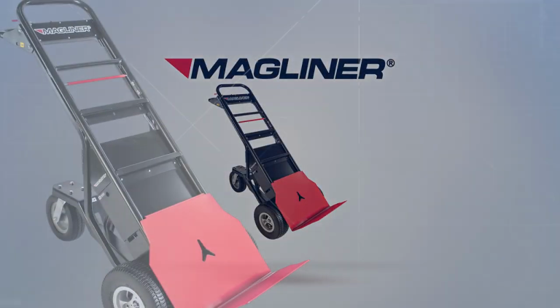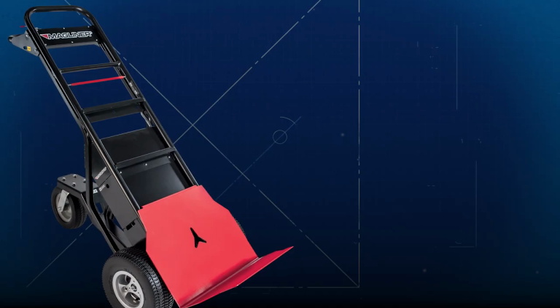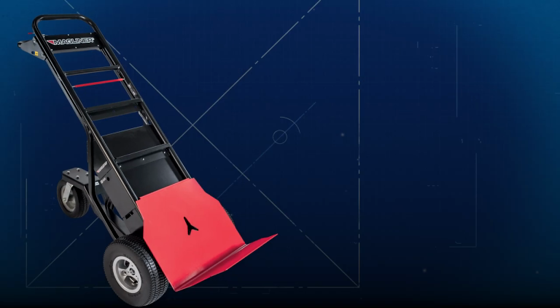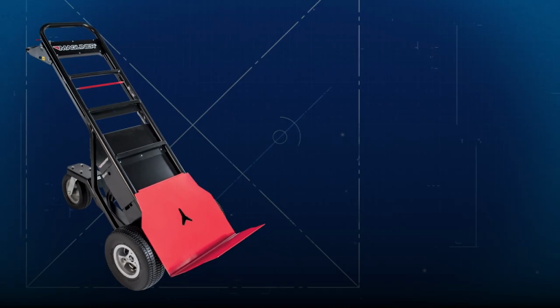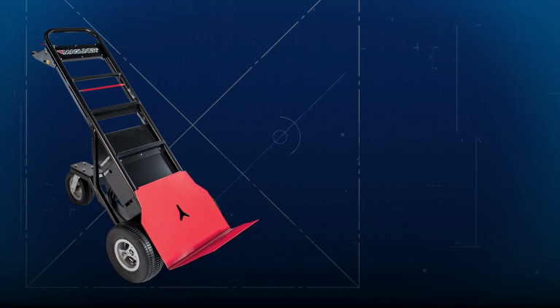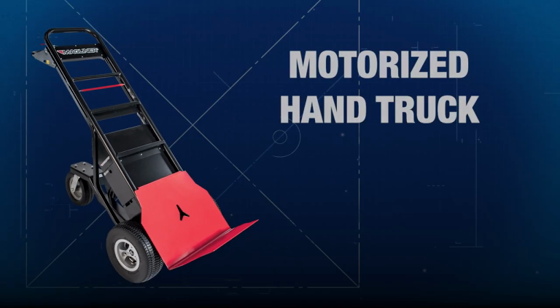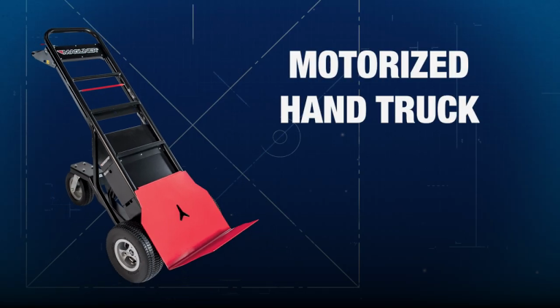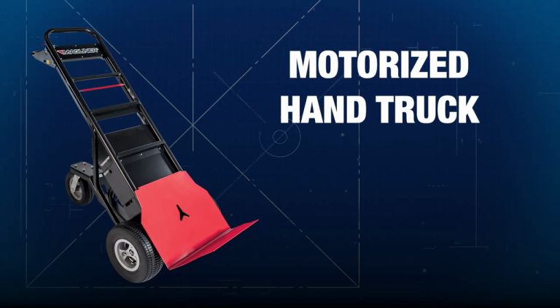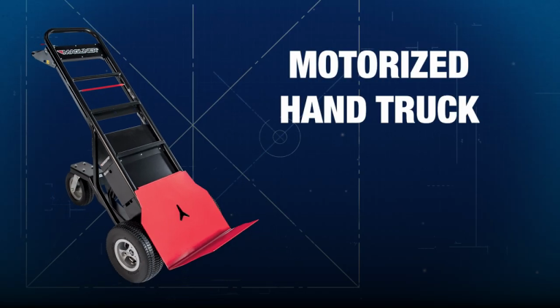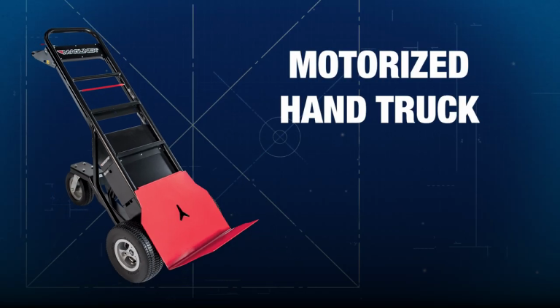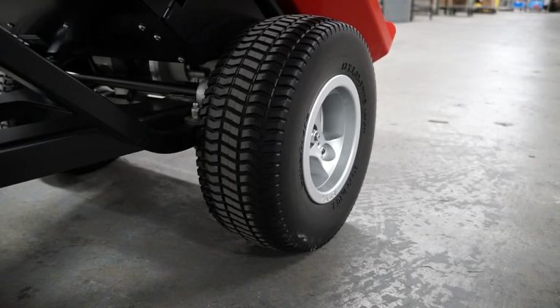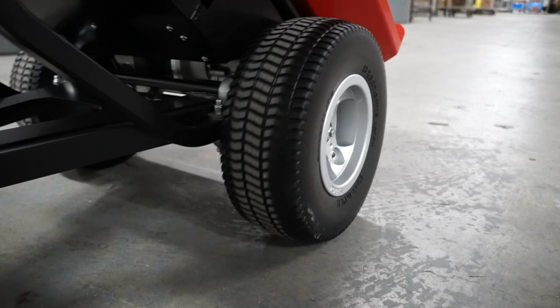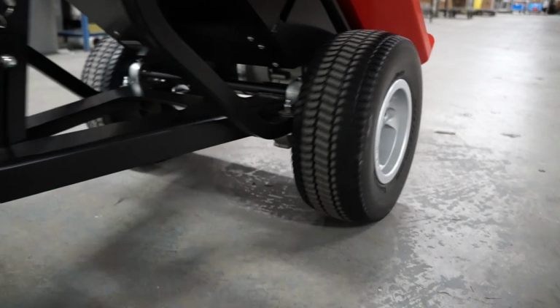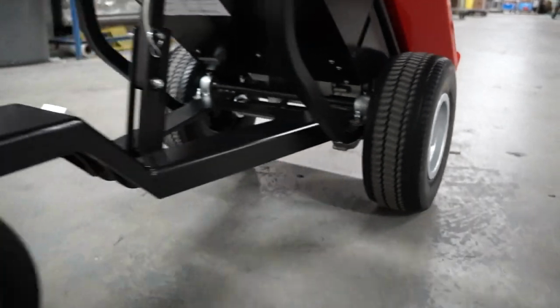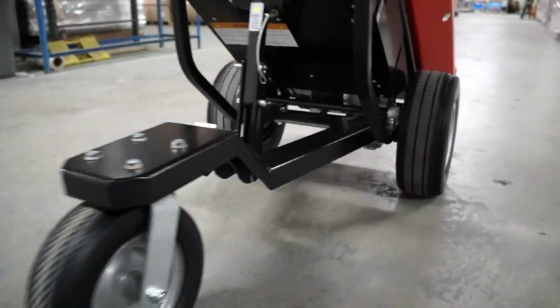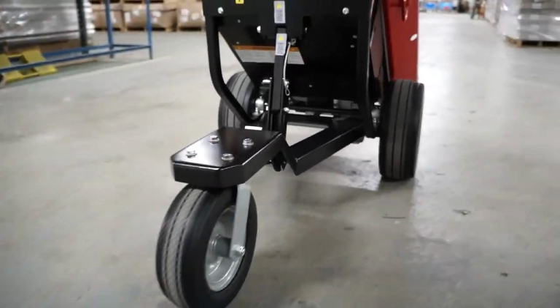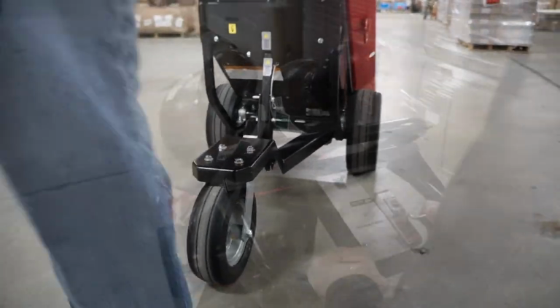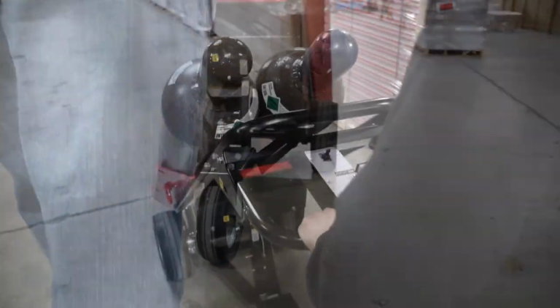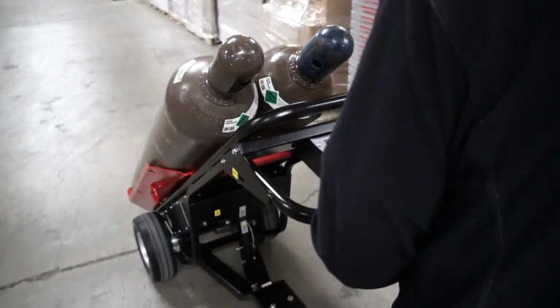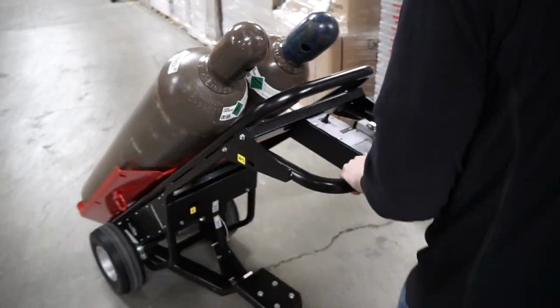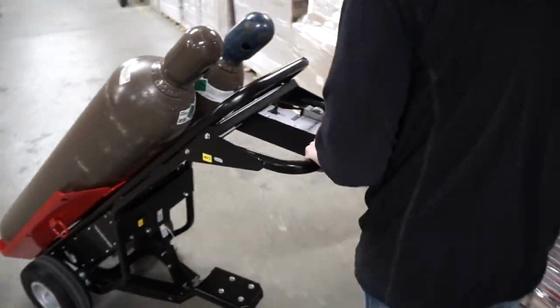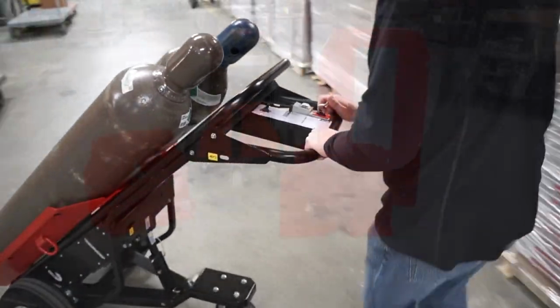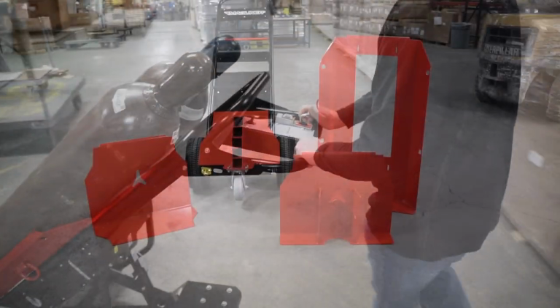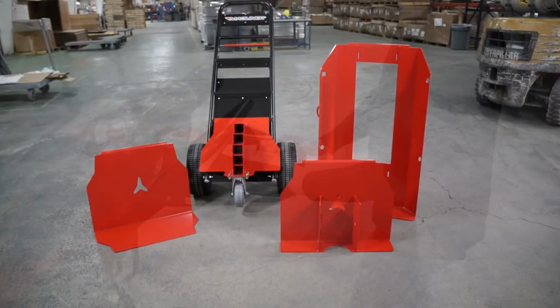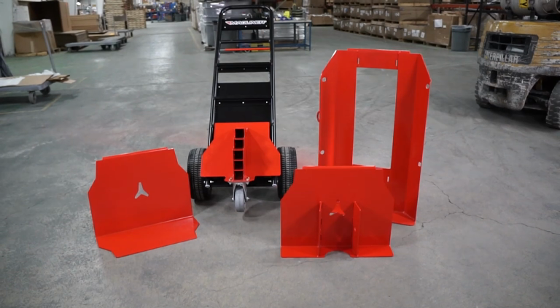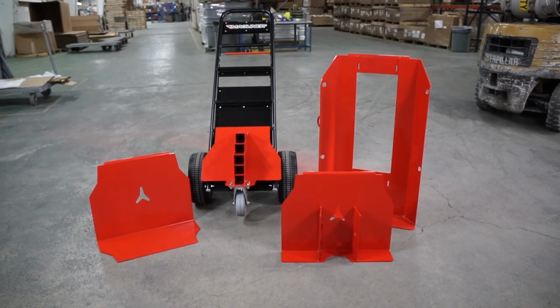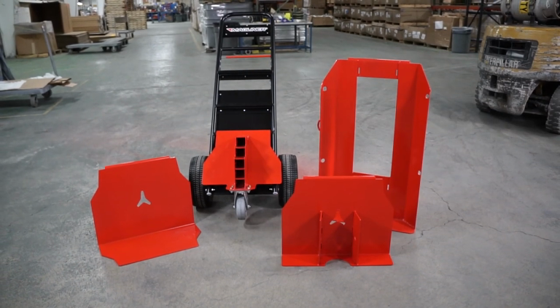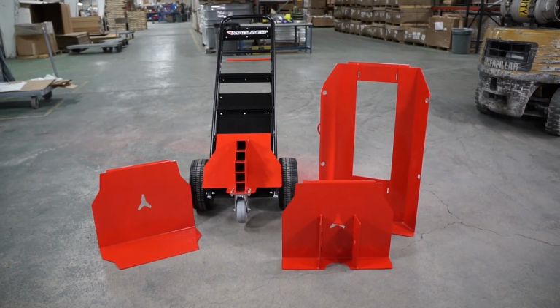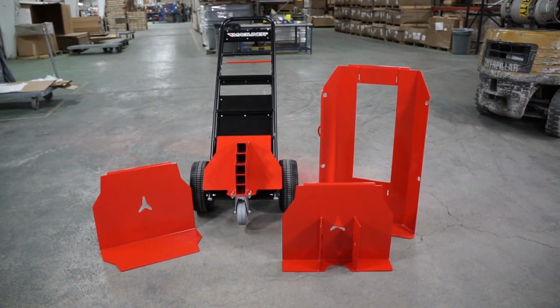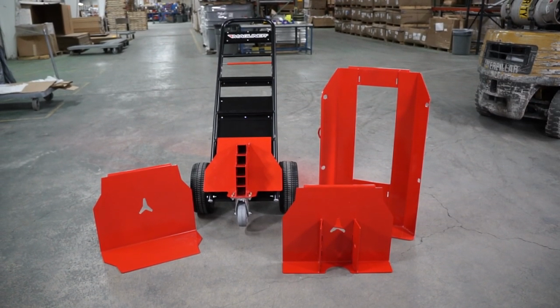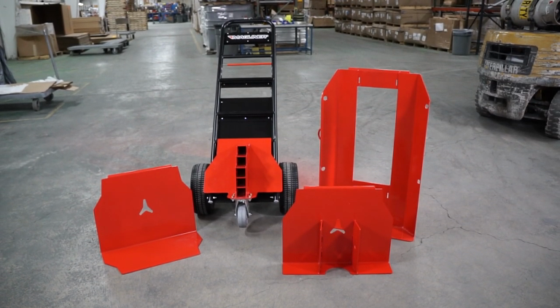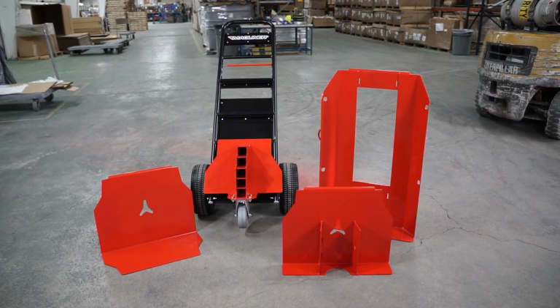Introducing Magline's latest innovation, the motorized hand truck. It's an easy to use, safe, powered hand truck that will keep your productivity moving forward and give you flexibility to address different applications with one product.